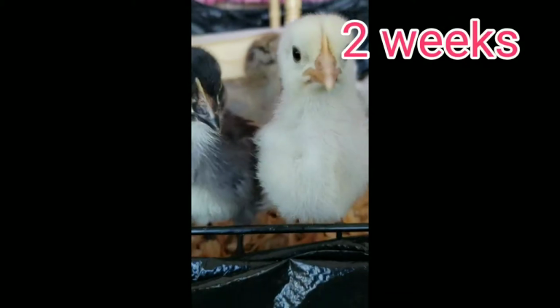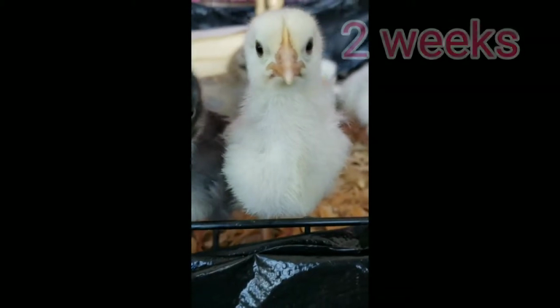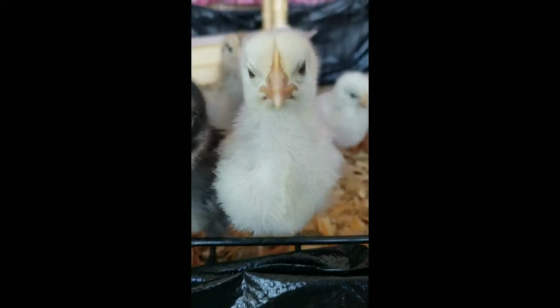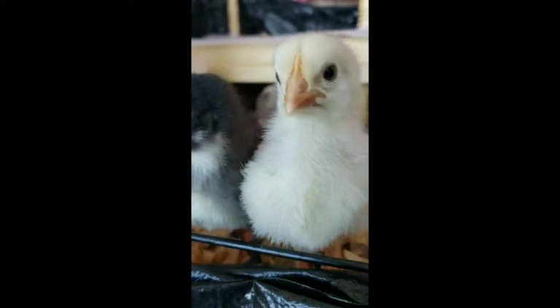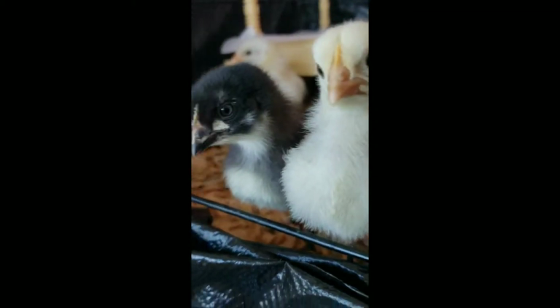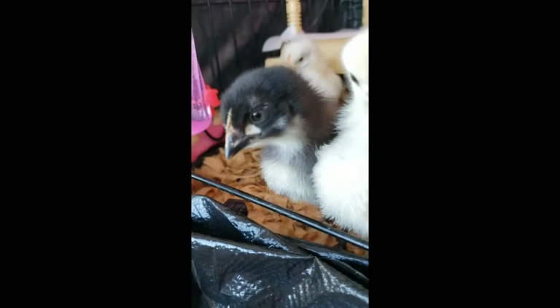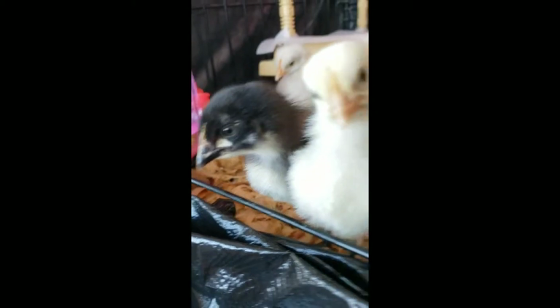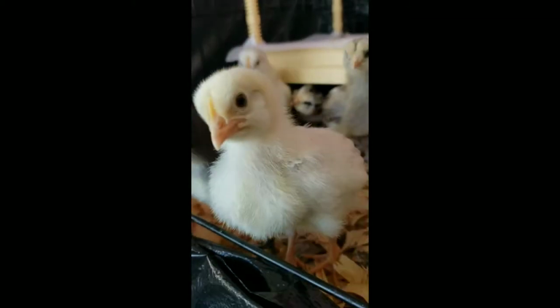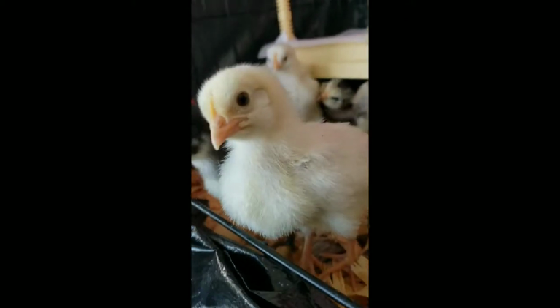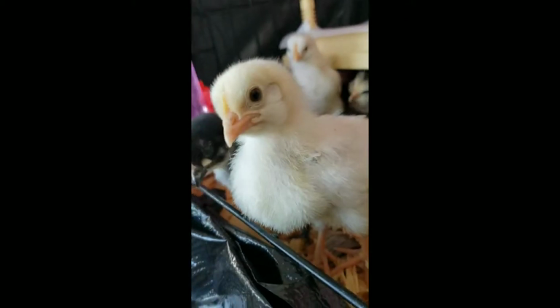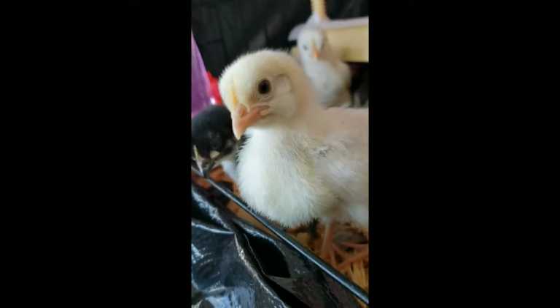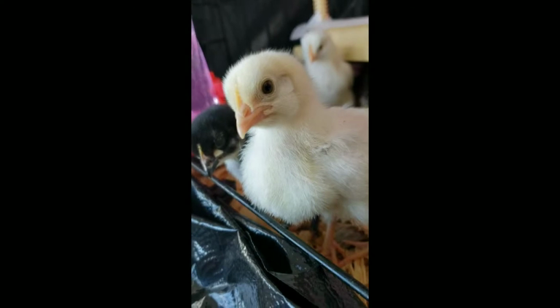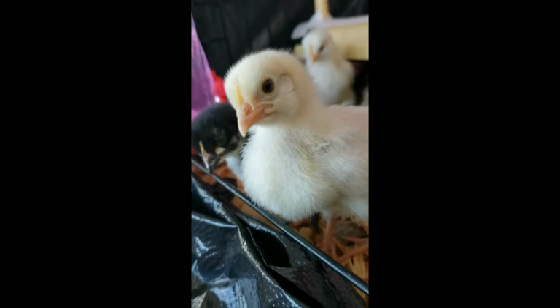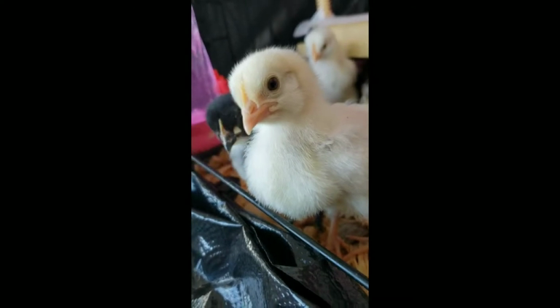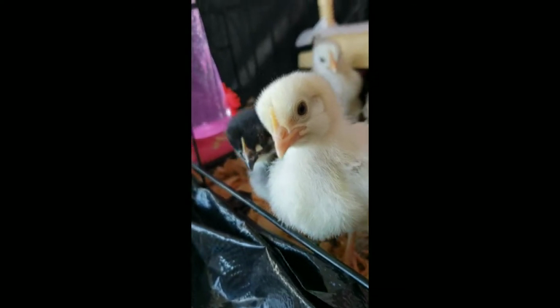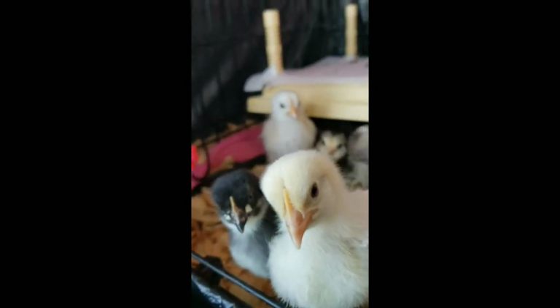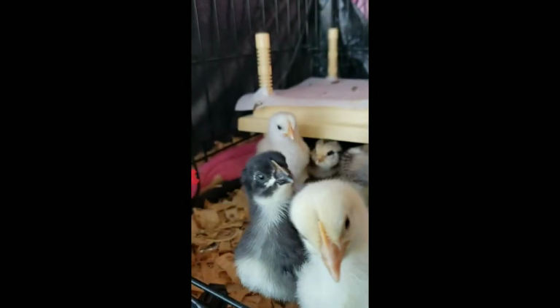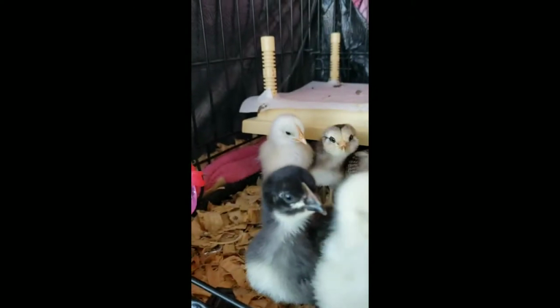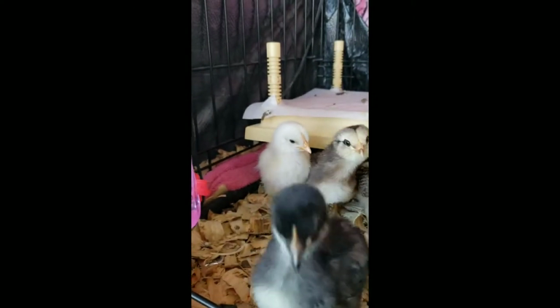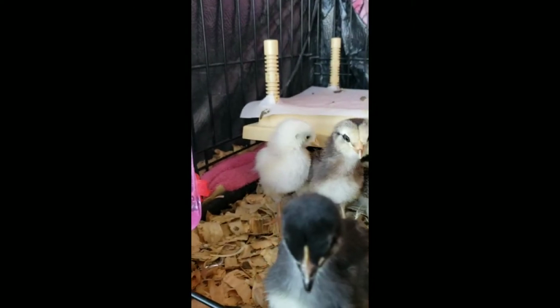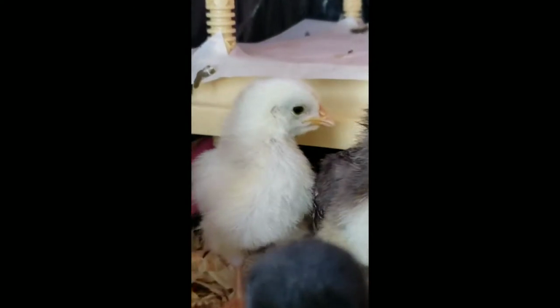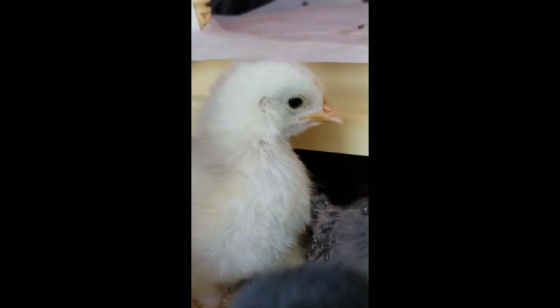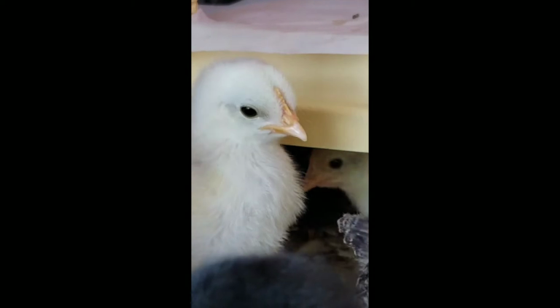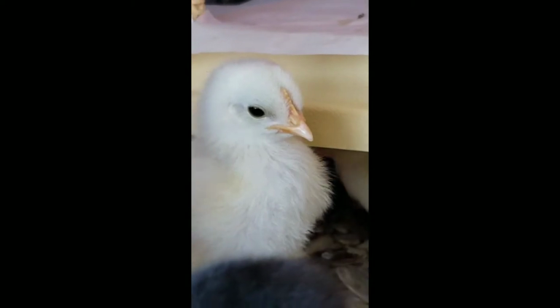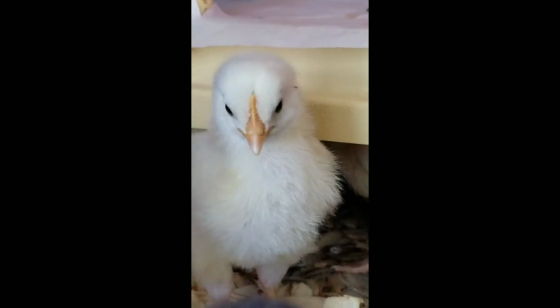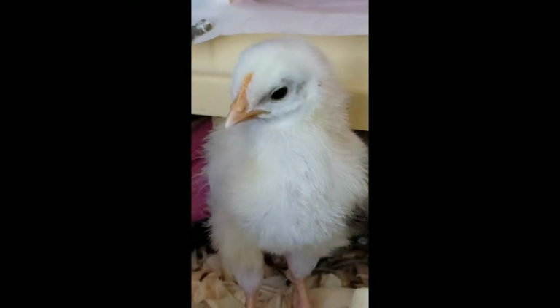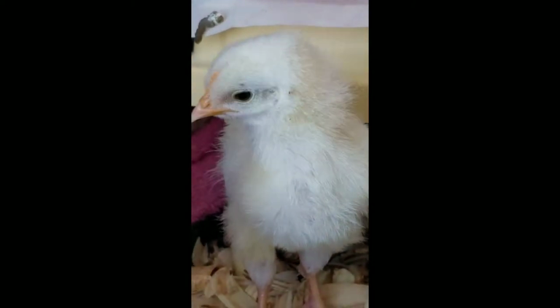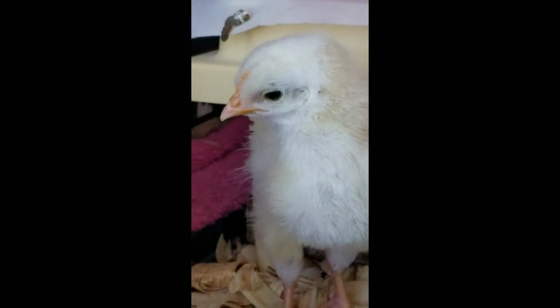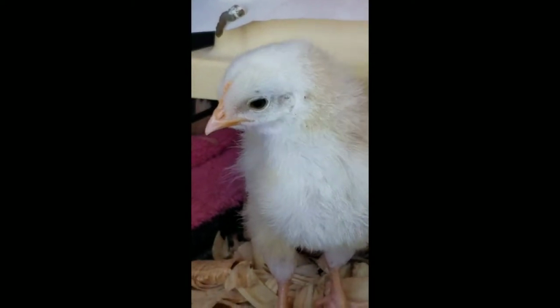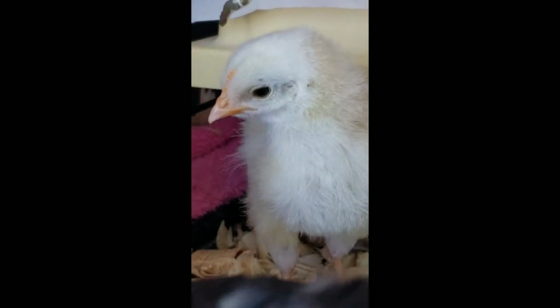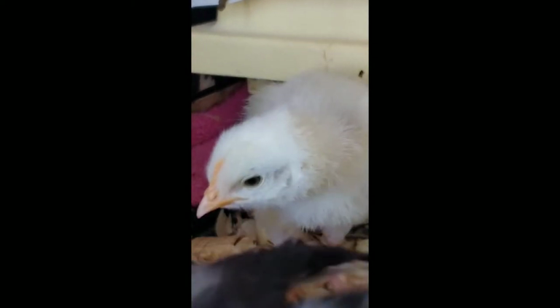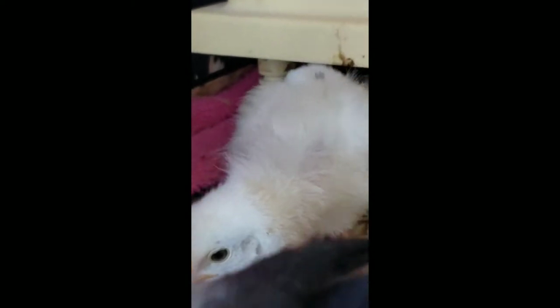By the second week of life, the combs are still pretty small and wattles are virtually nonexistent. As you can see on her, her comb is very tiny, along with this one too, but our chicken who we are suspicious about — their comb is growing much faster than everybody else.